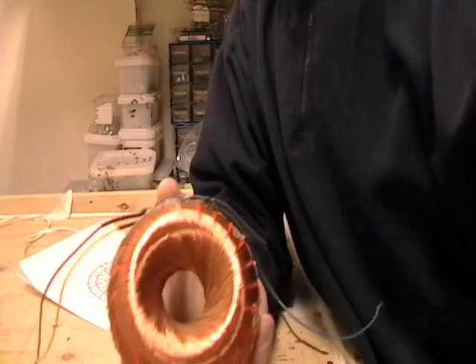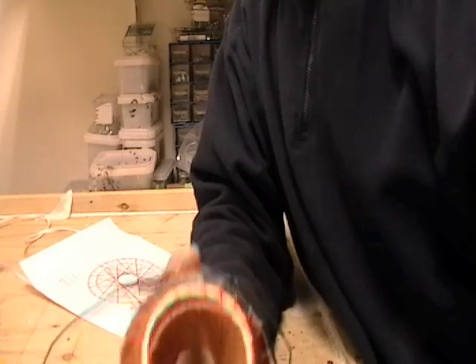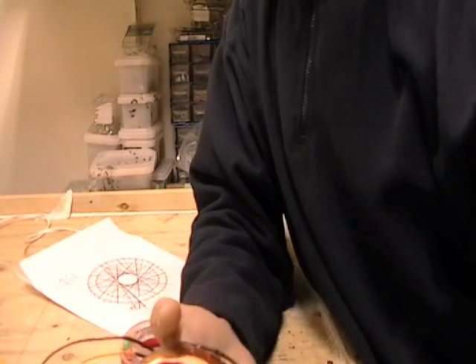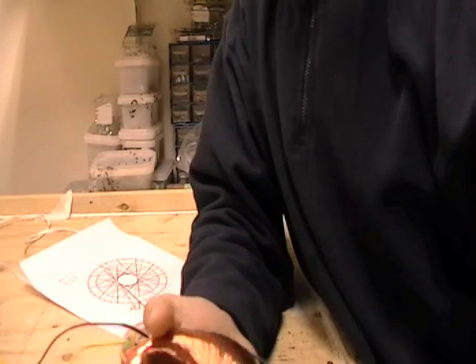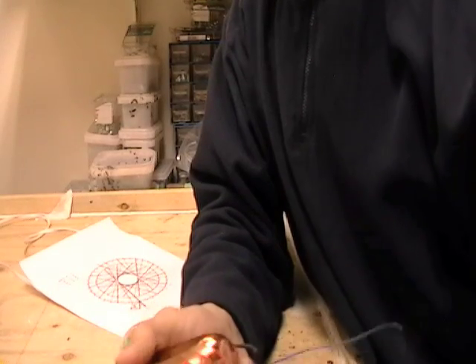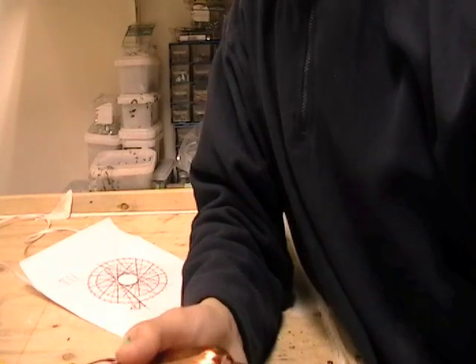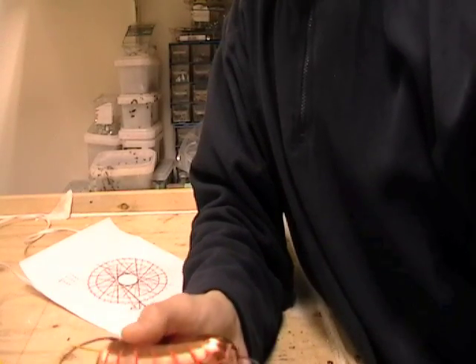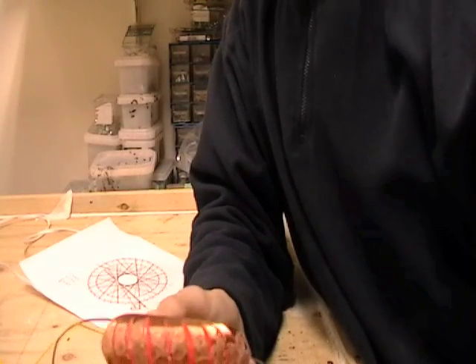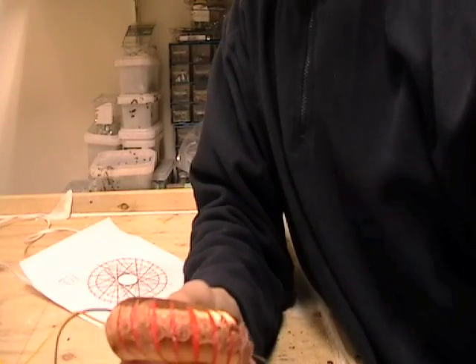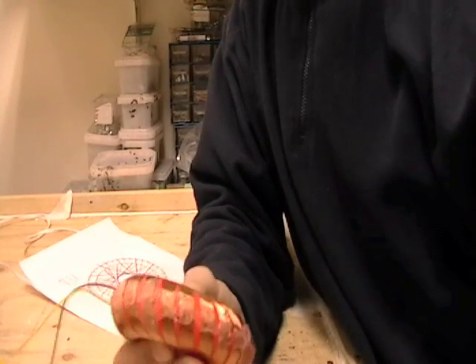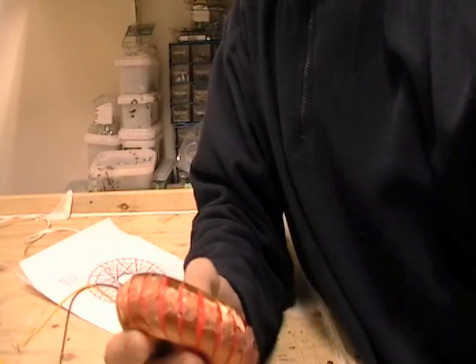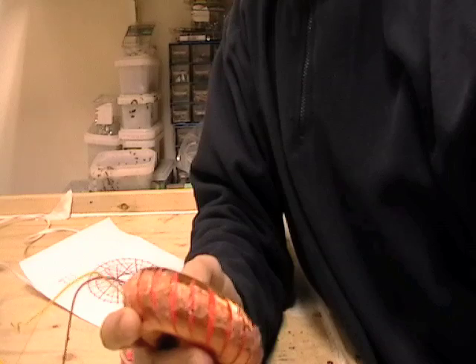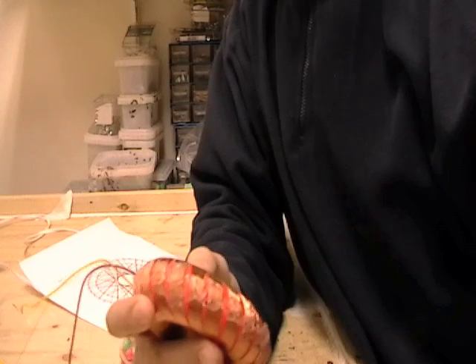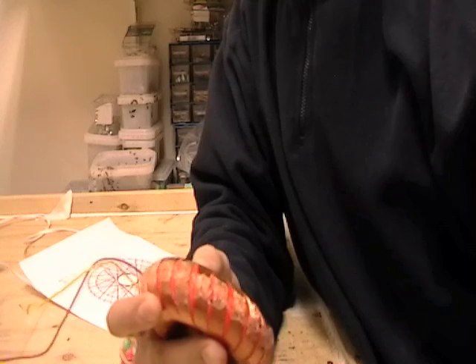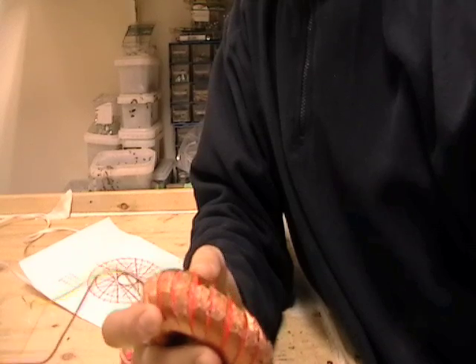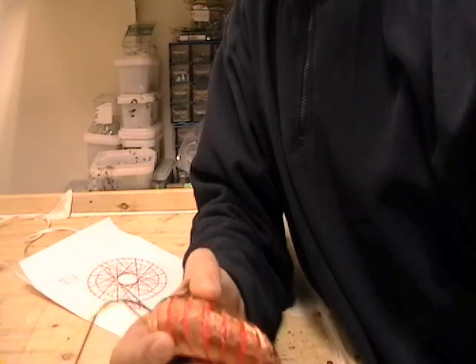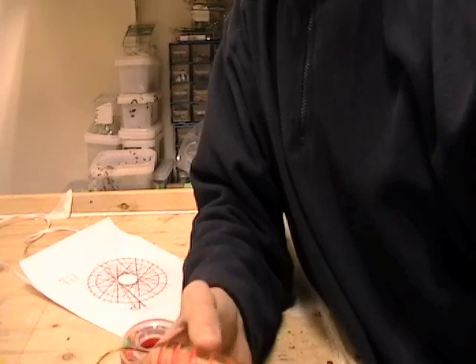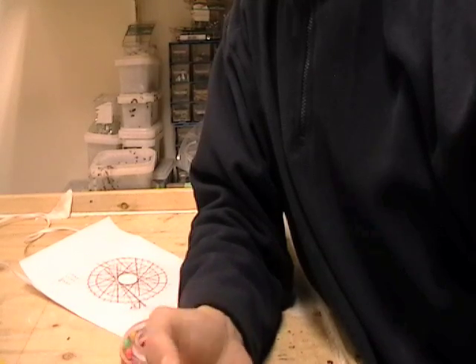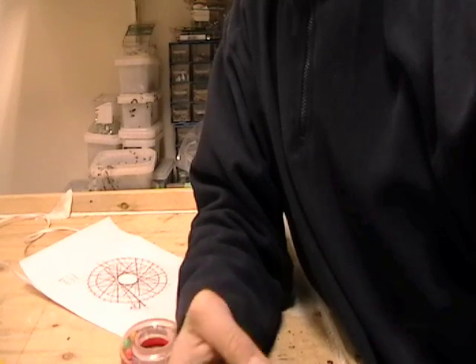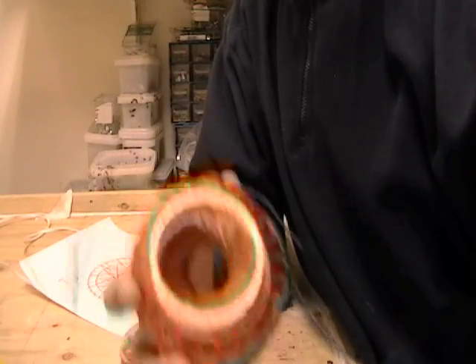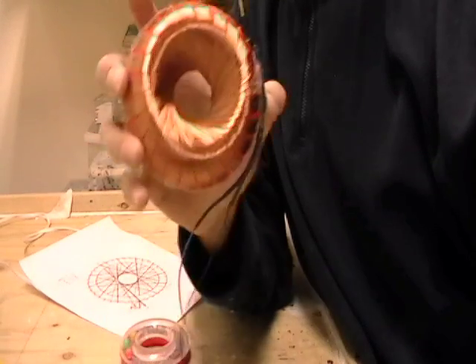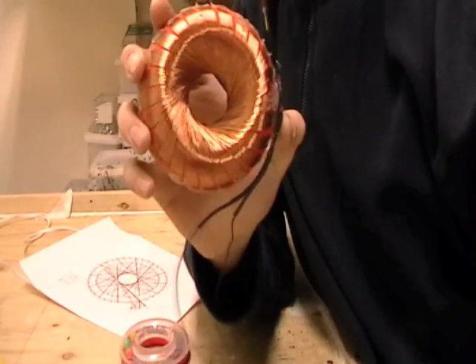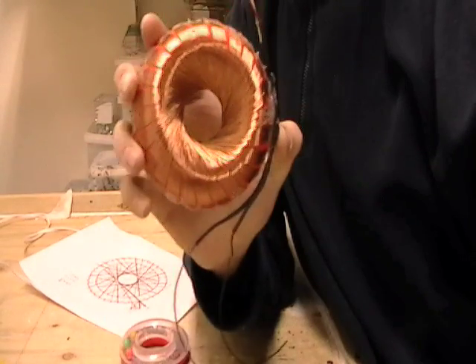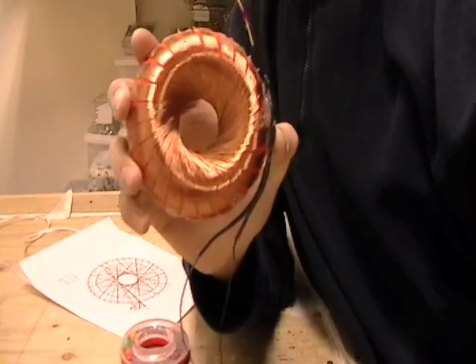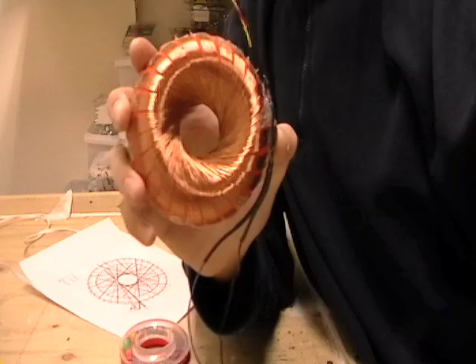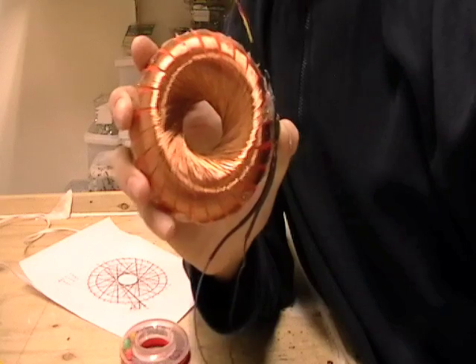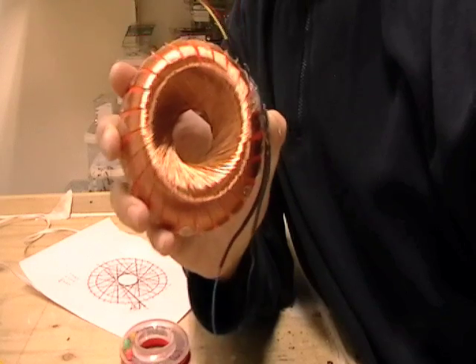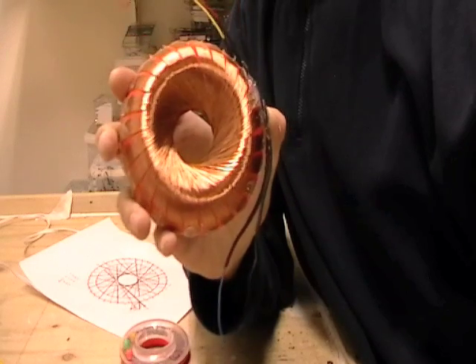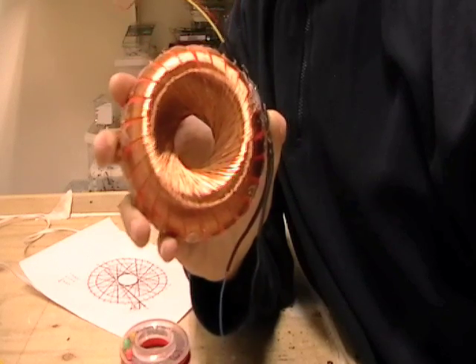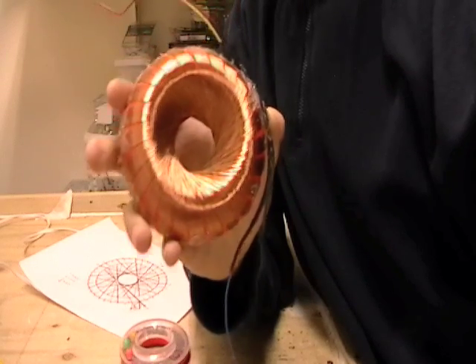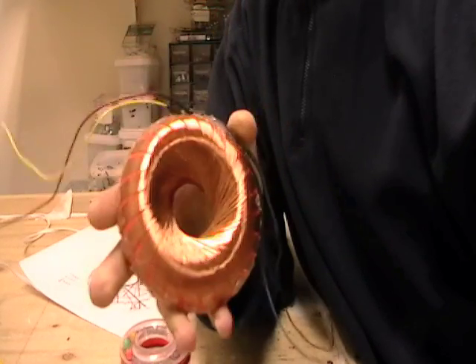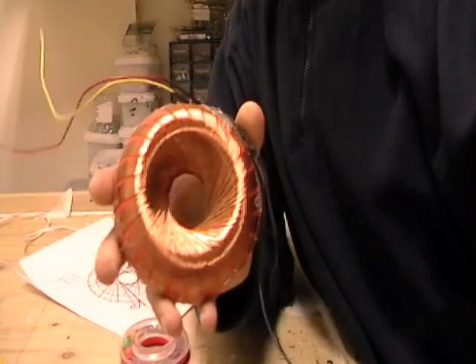Hello everyone. Several people requested that I demonstrate how to build a rodent coil. Today I will be showing you how to do that.